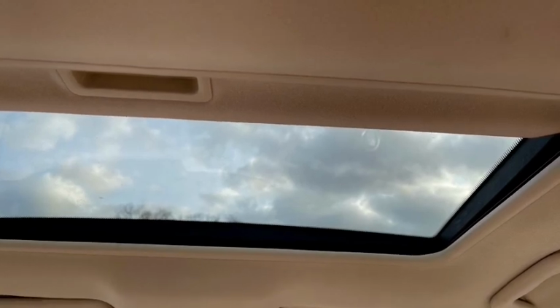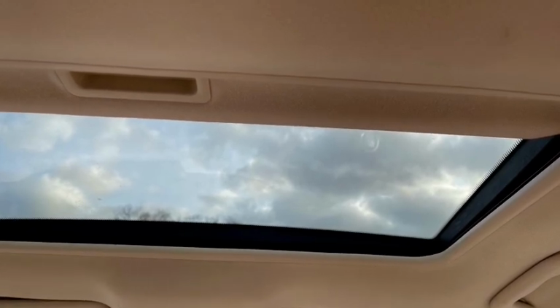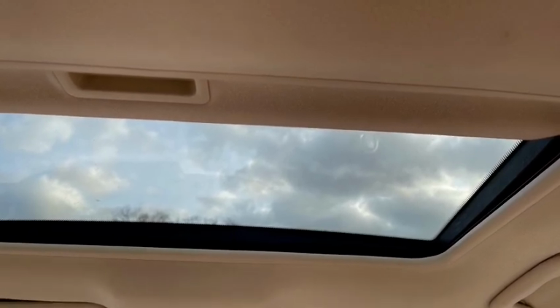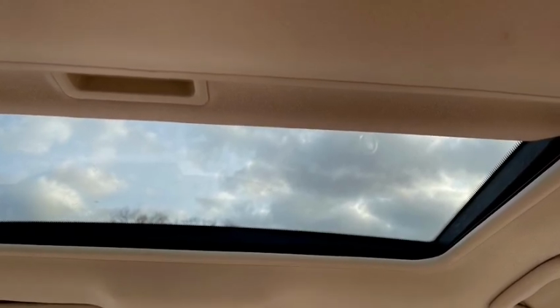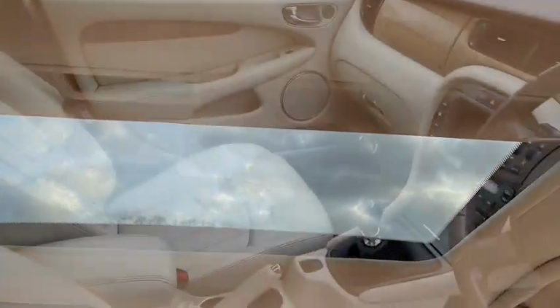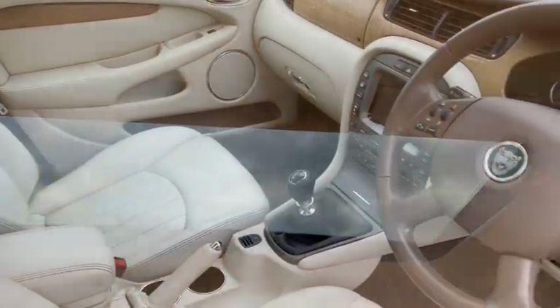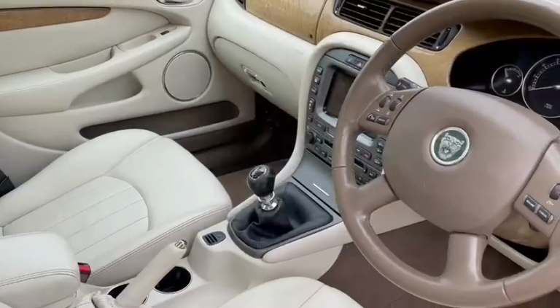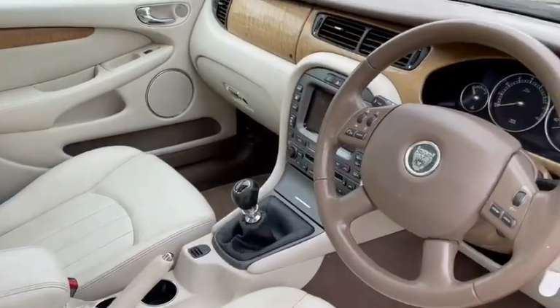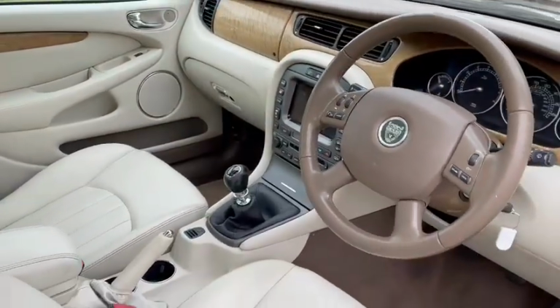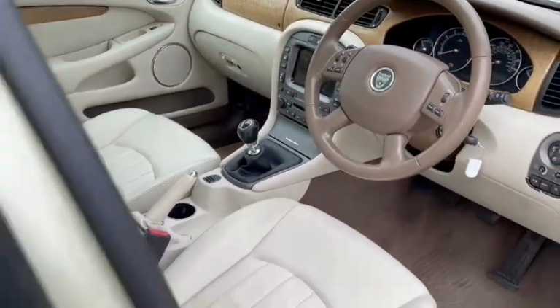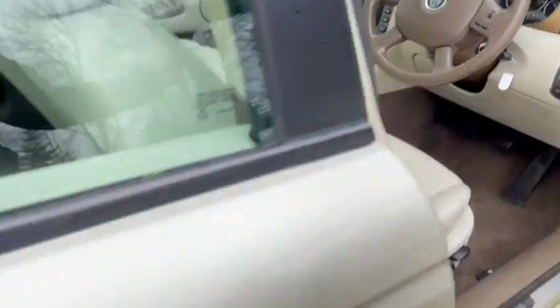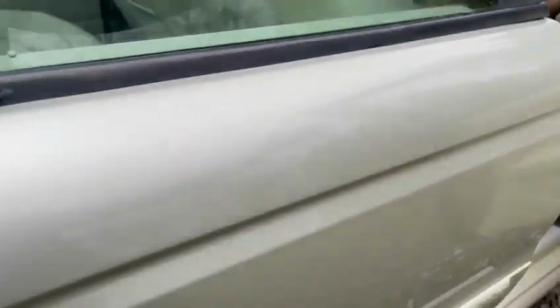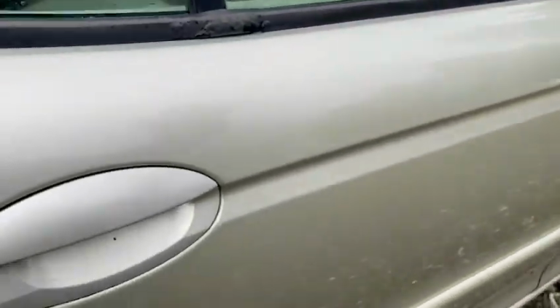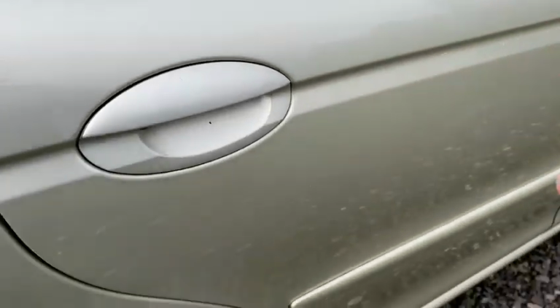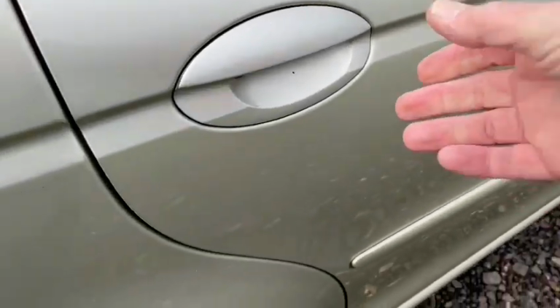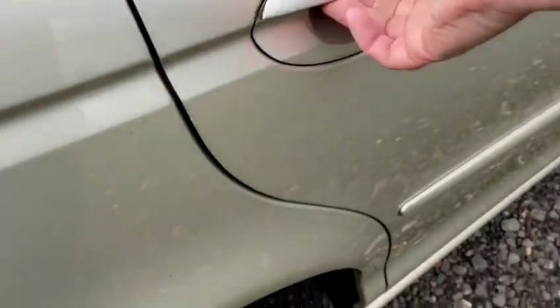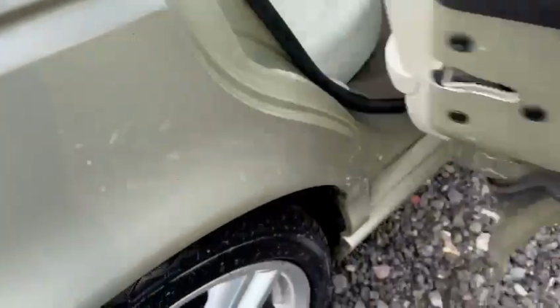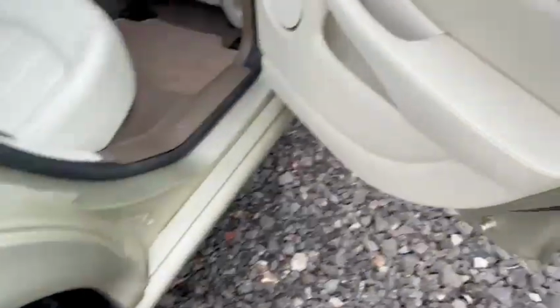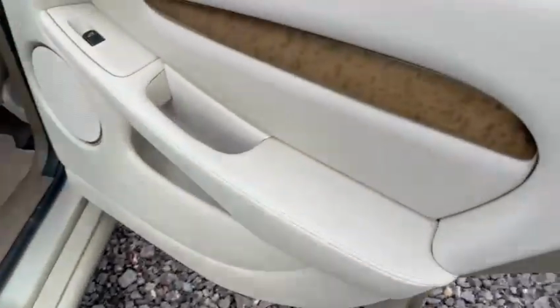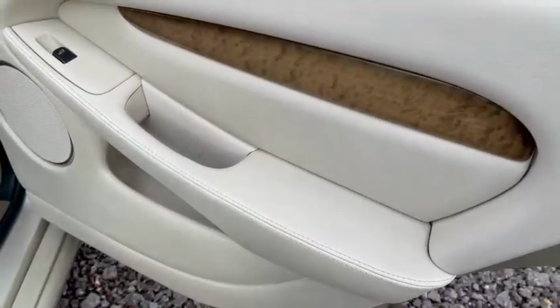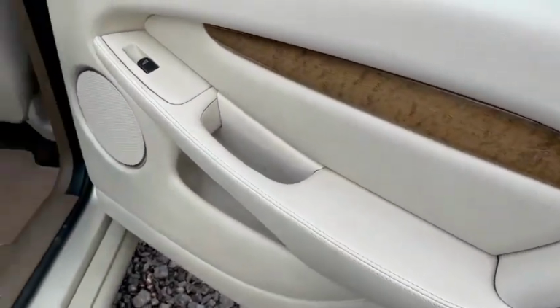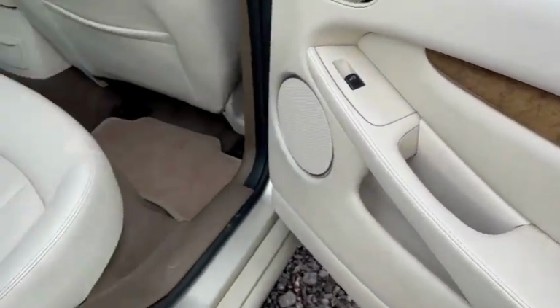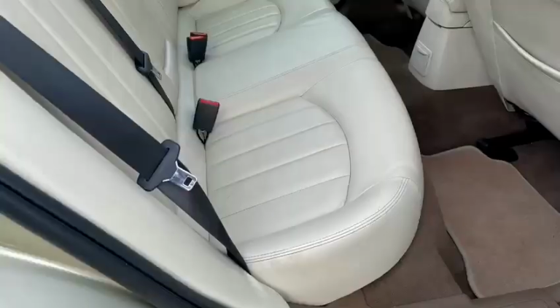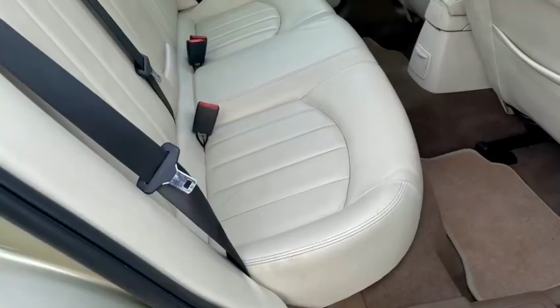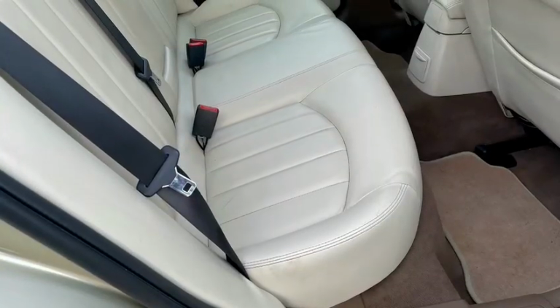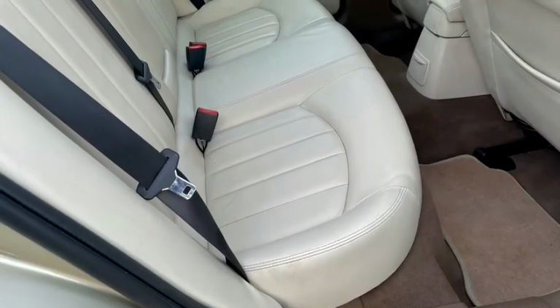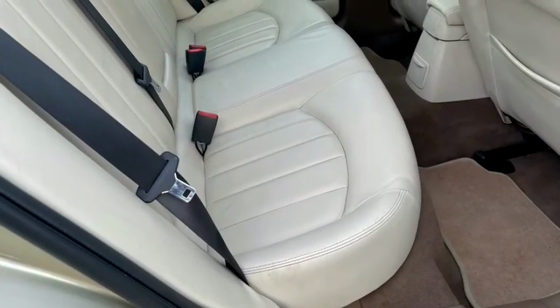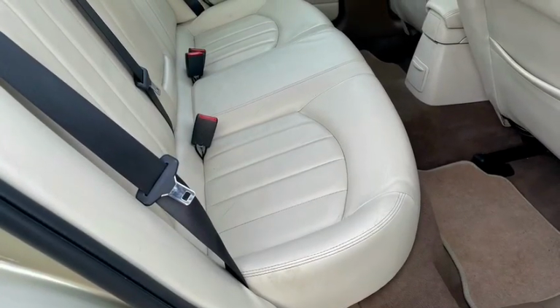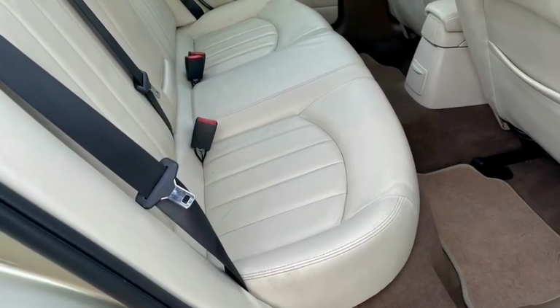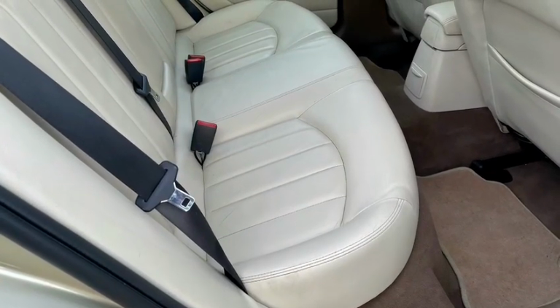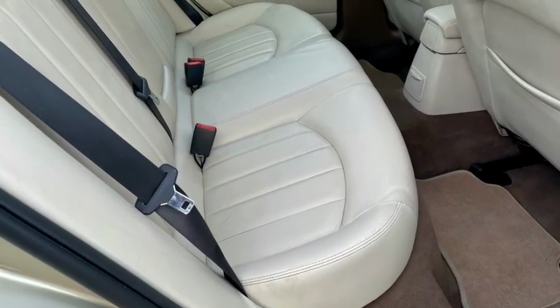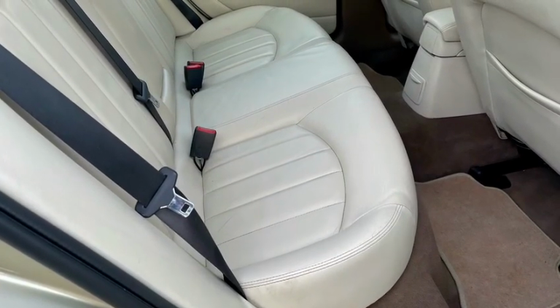This particular model is really good fun to drive. The V6 engine develops 194 brake horsepower, gives you a 0-60 time of 8.3 seconds, a top speed of 140 miles an hour, and don't forget this is four-wheel drive.